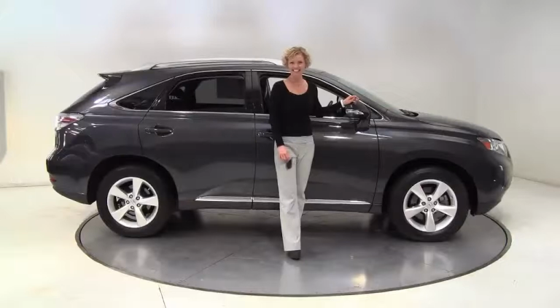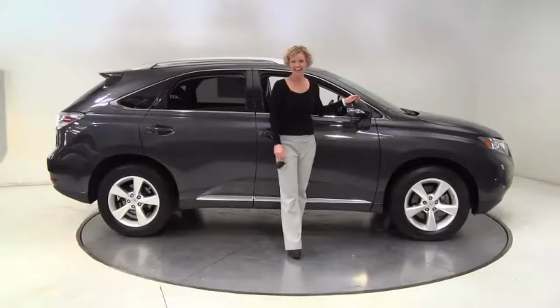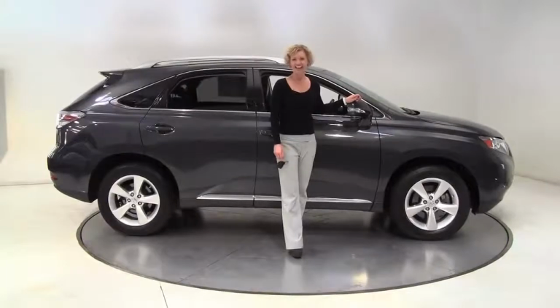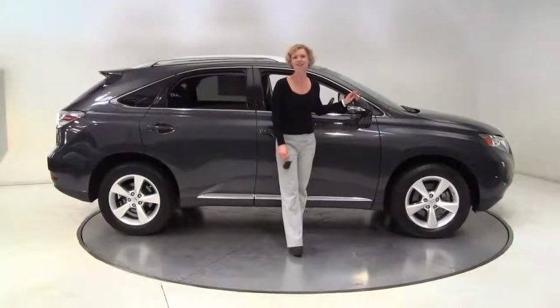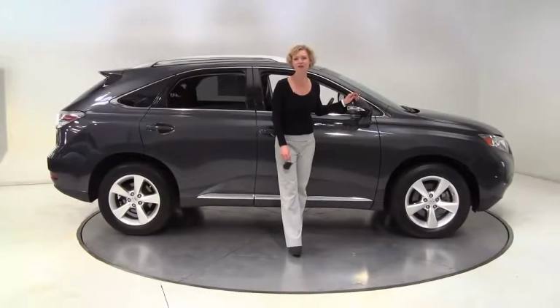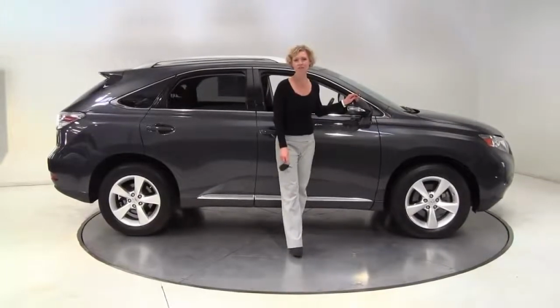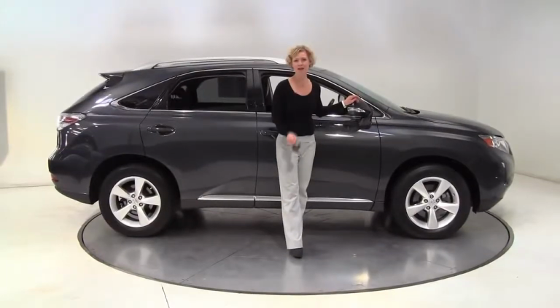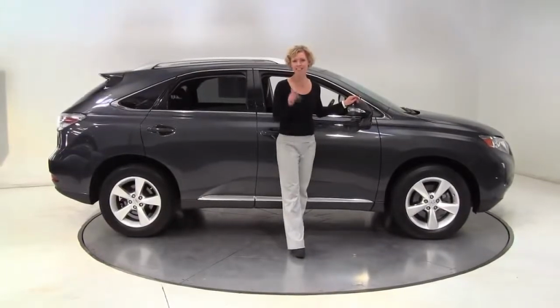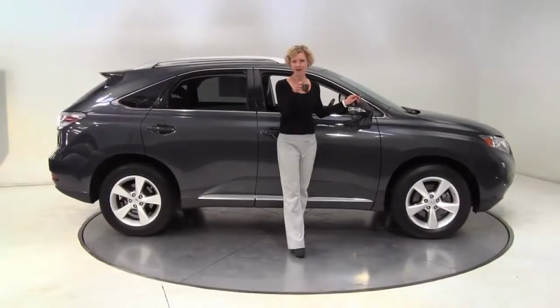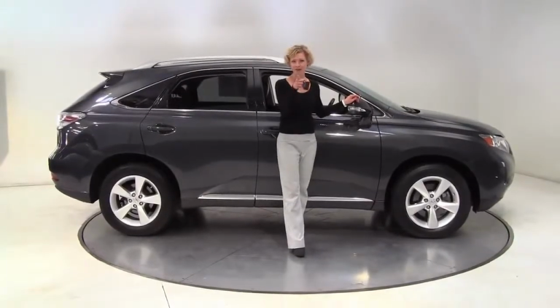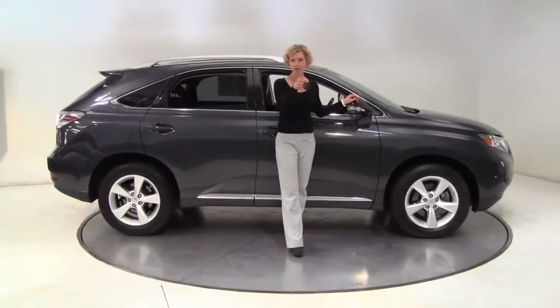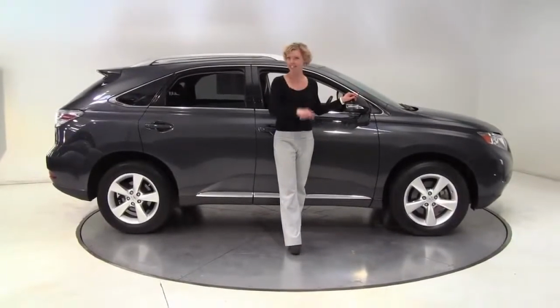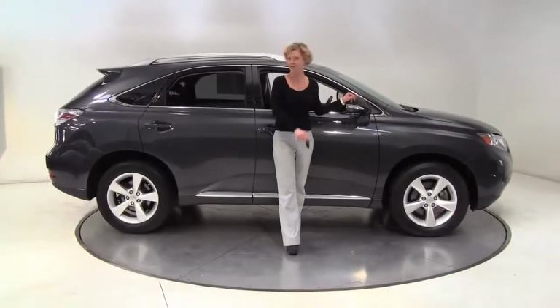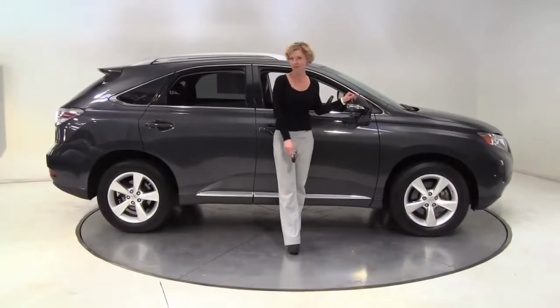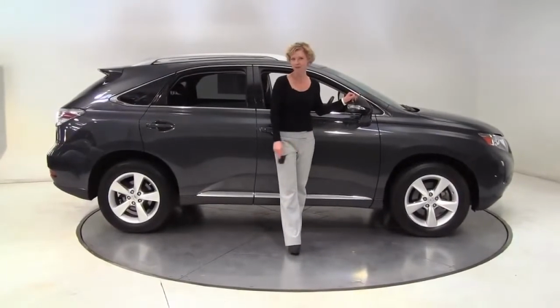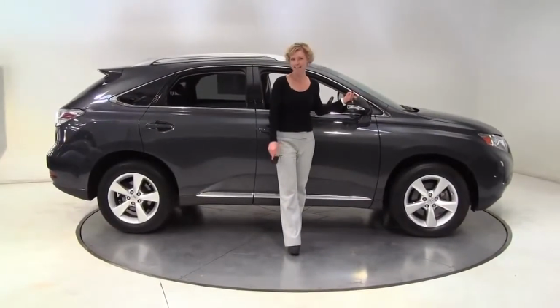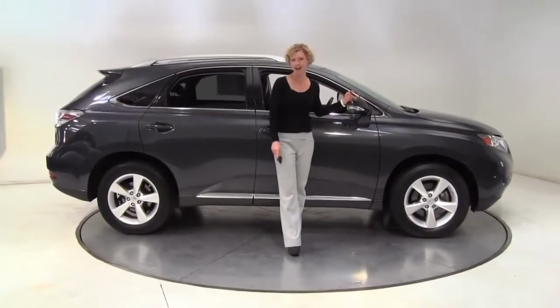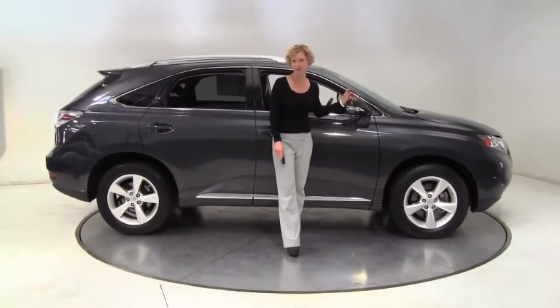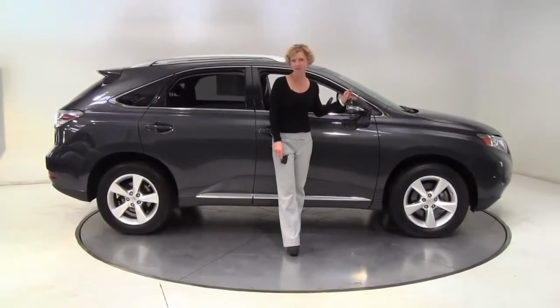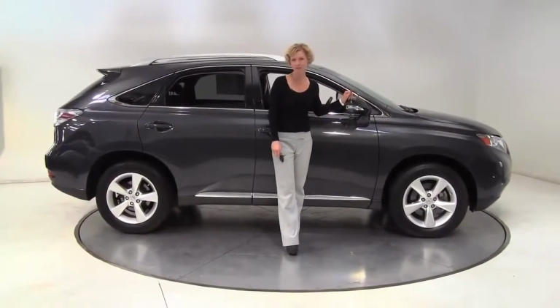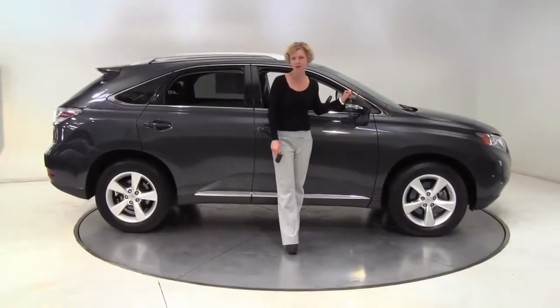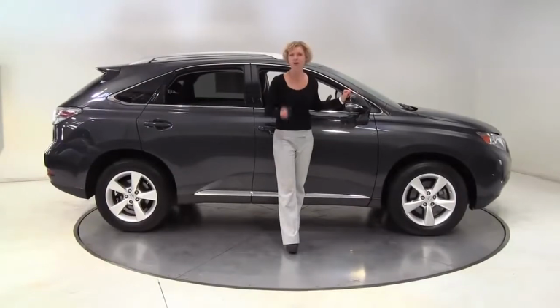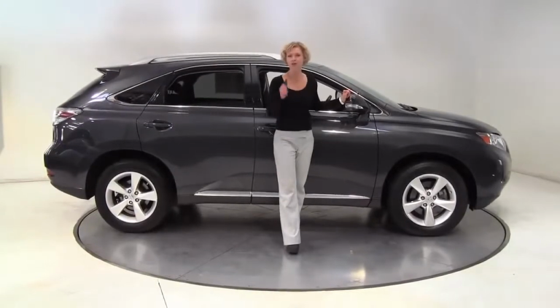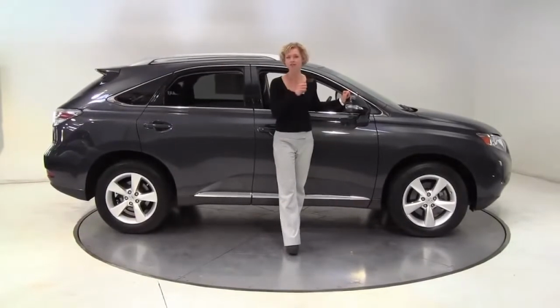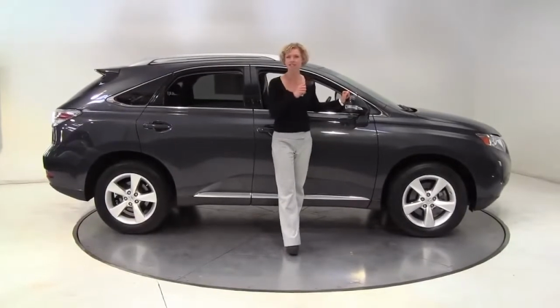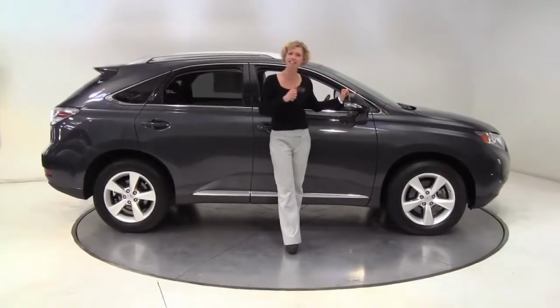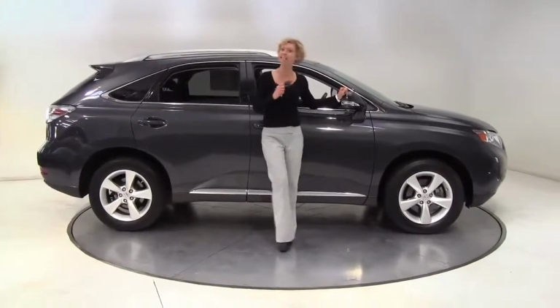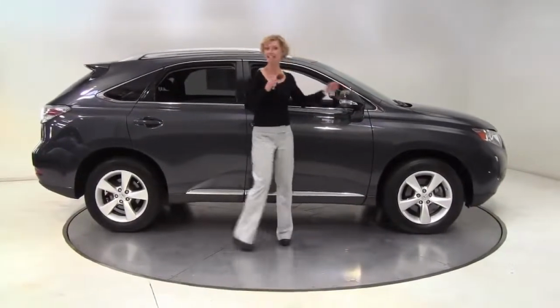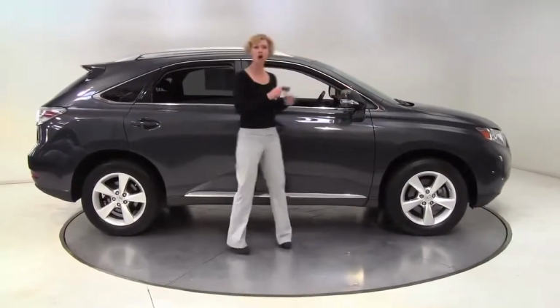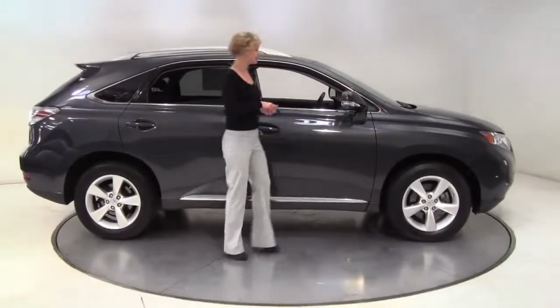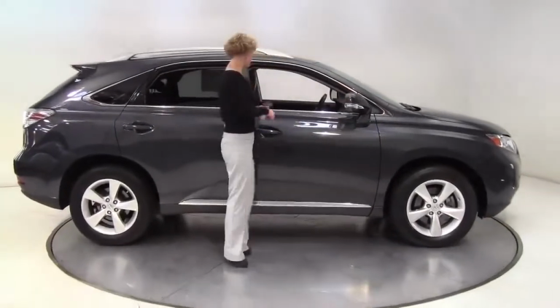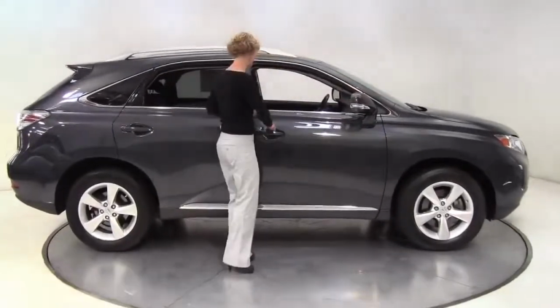Hello there, wise buyers. This is Erin coming to you once again from Feldman Nissan, Bloomington, Minnesota, with the 2010 Lexus RX 350.